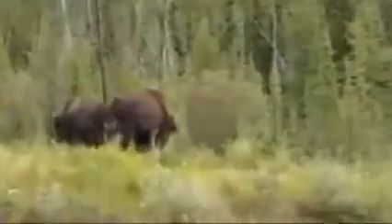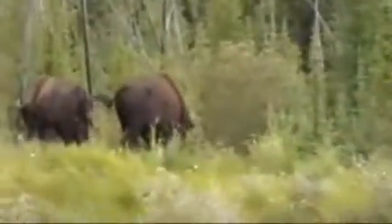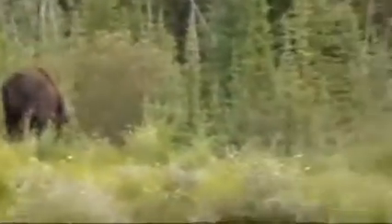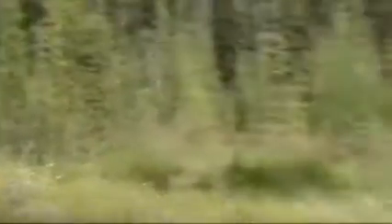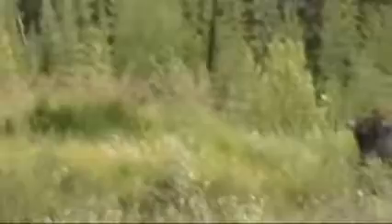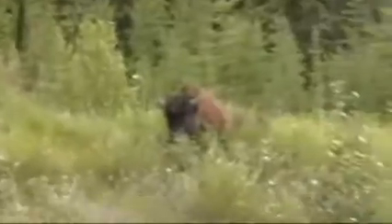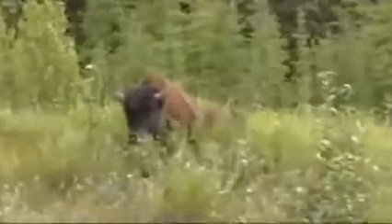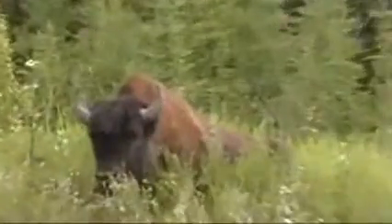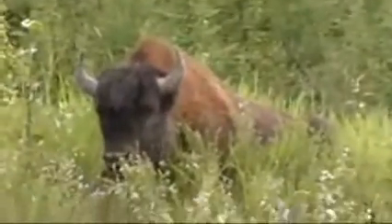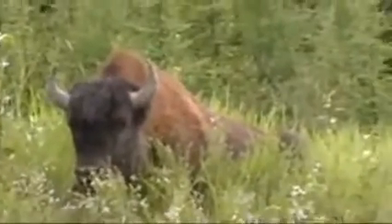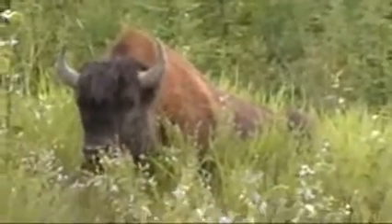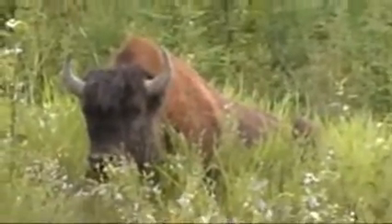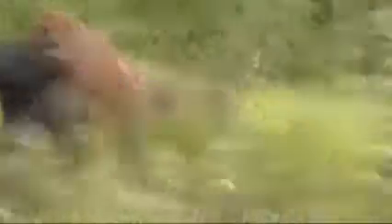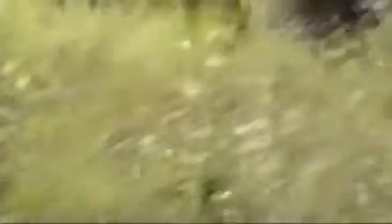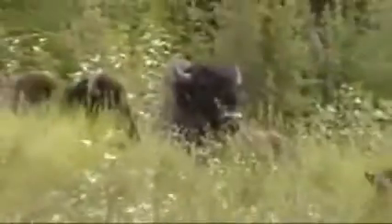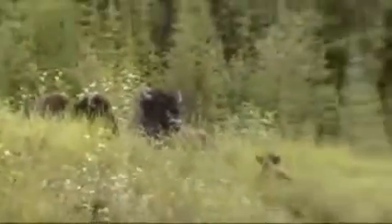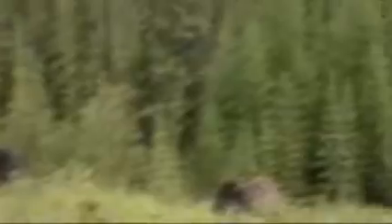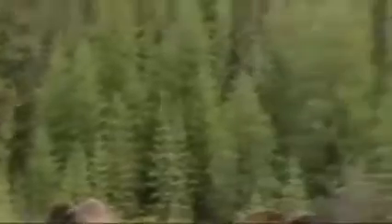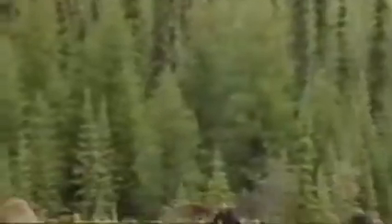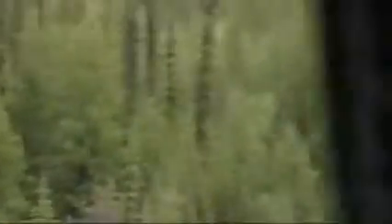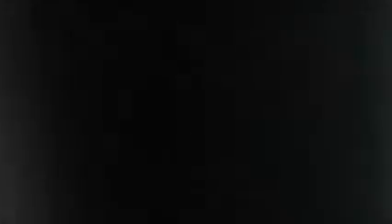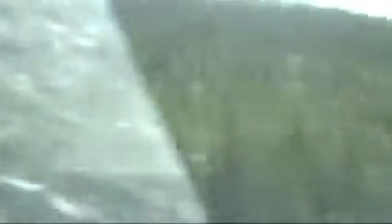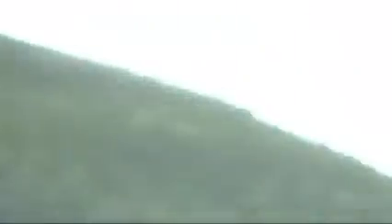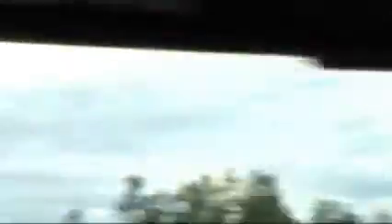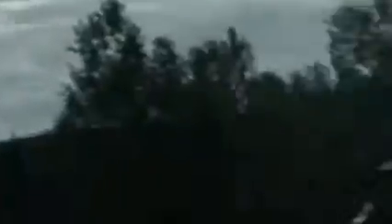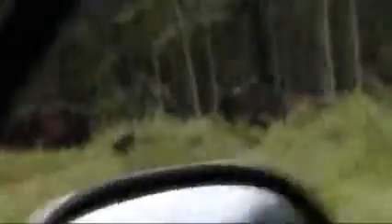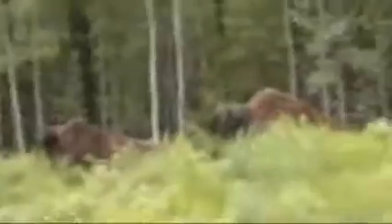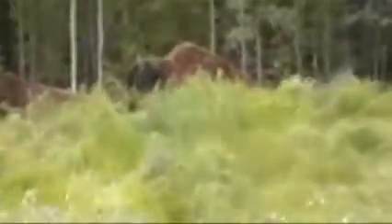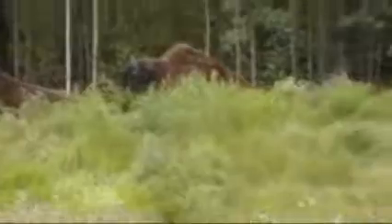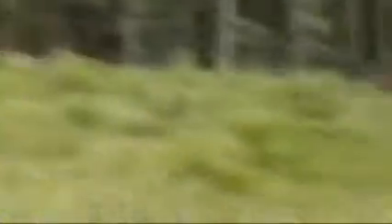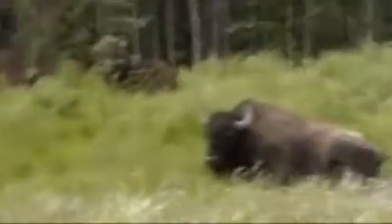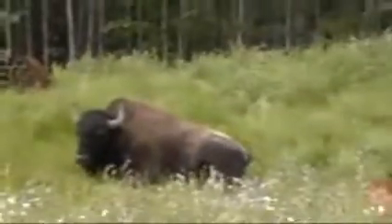There's some big animals in here. Look at that one laying down. Holy smokes, they're just all over the place — both sides of the road, here they are on the other side.